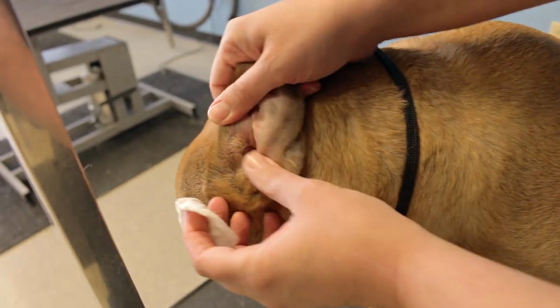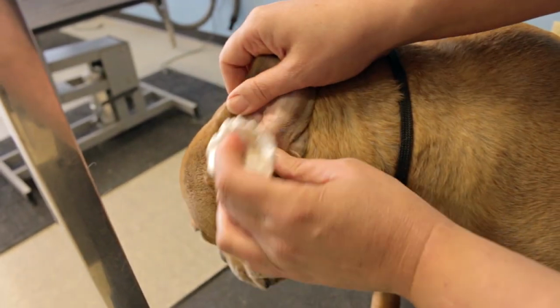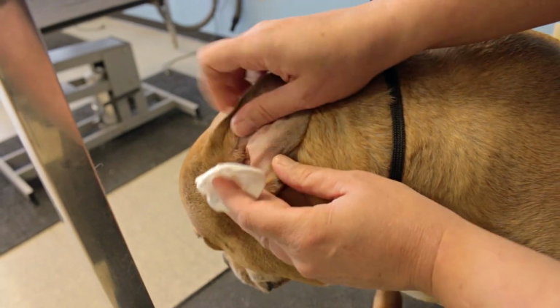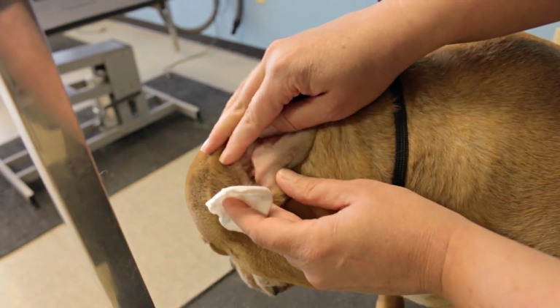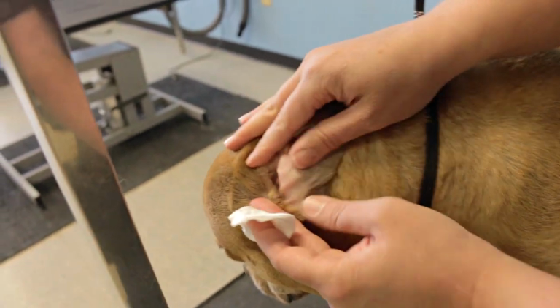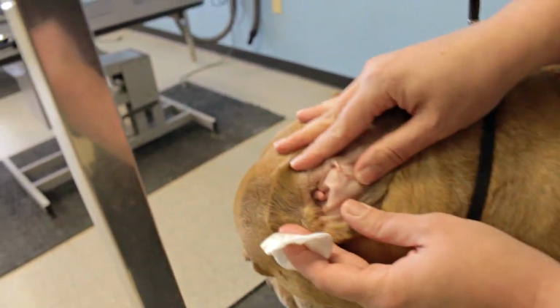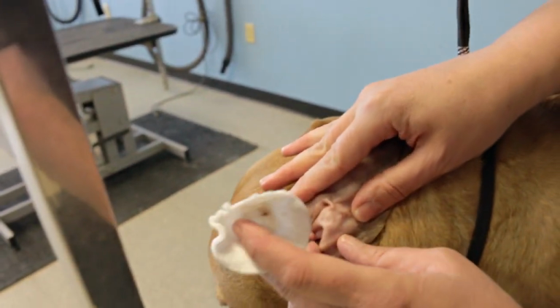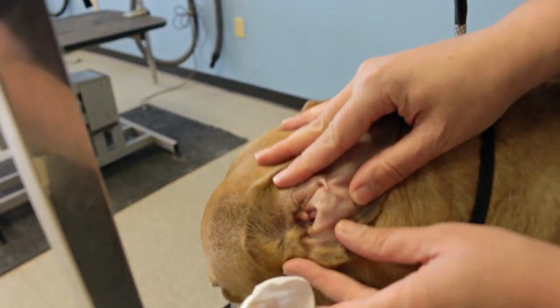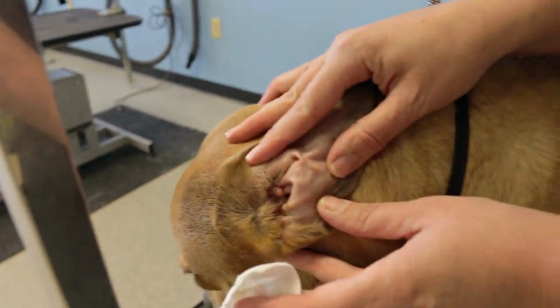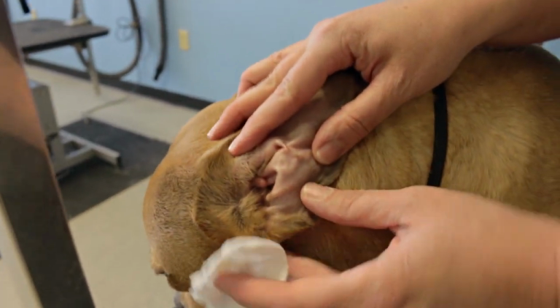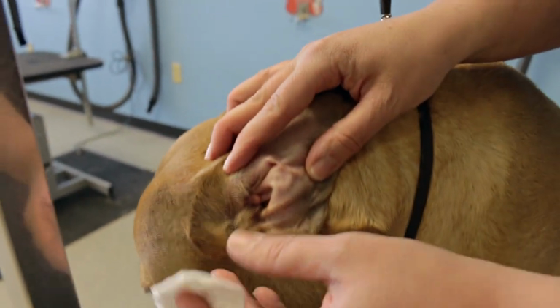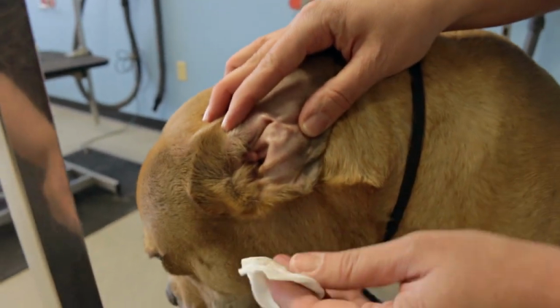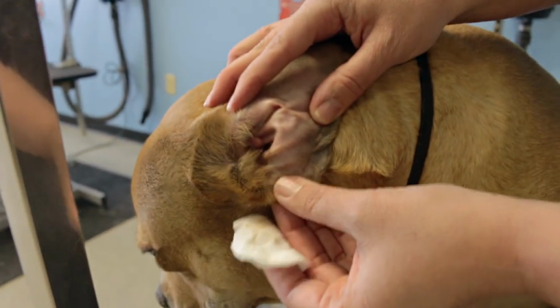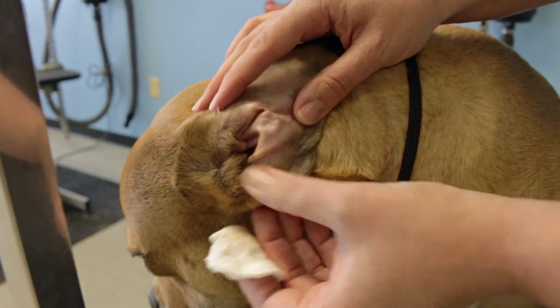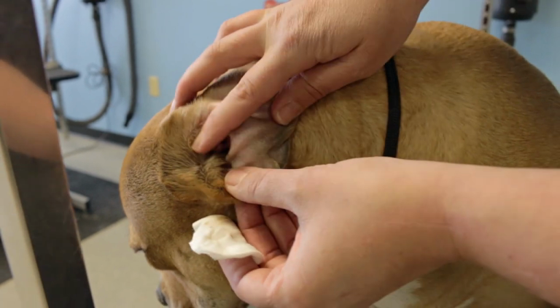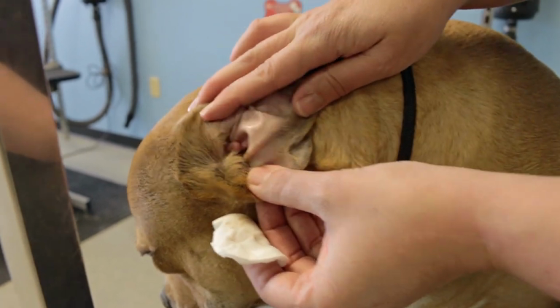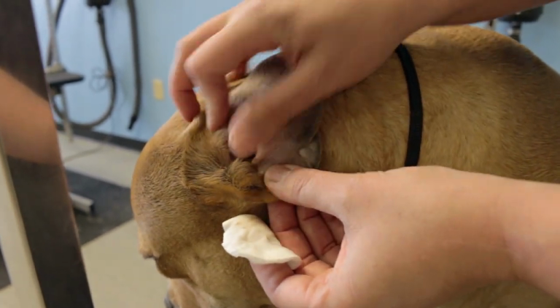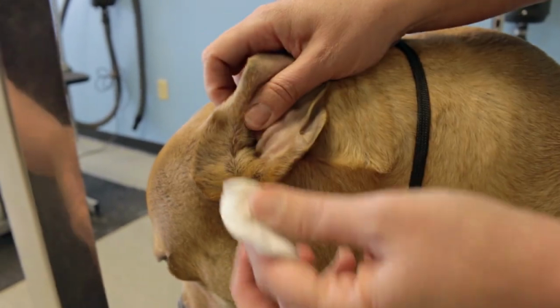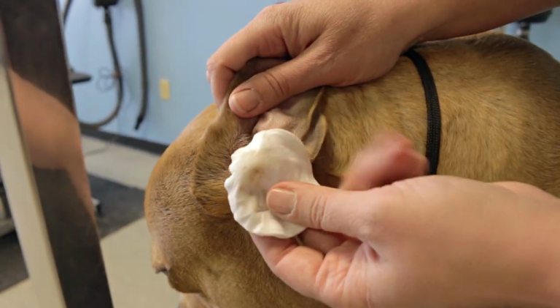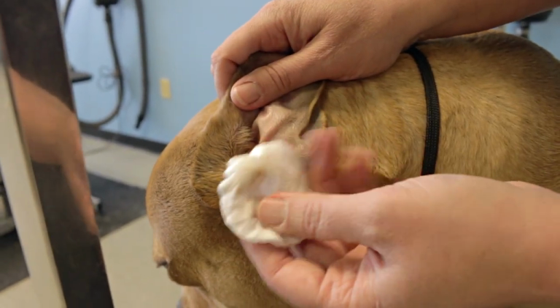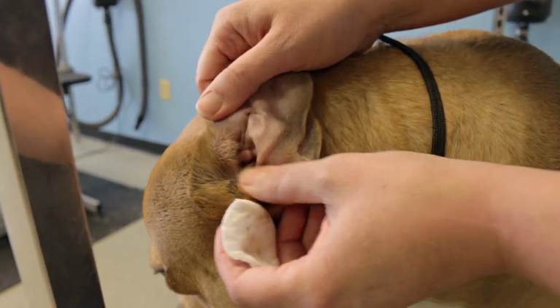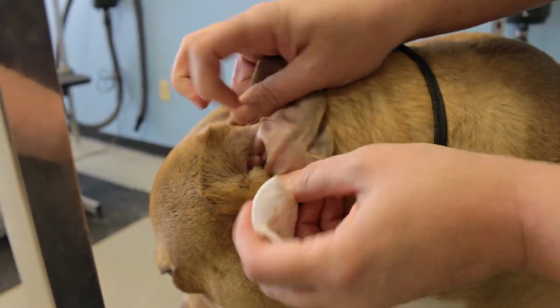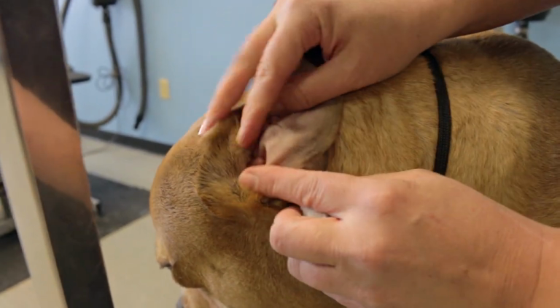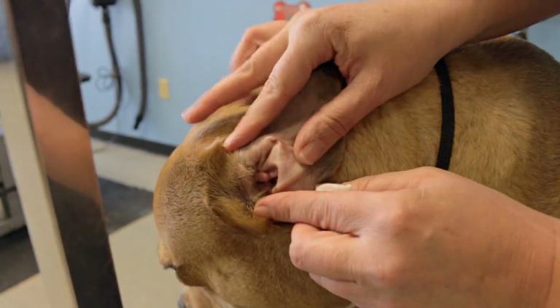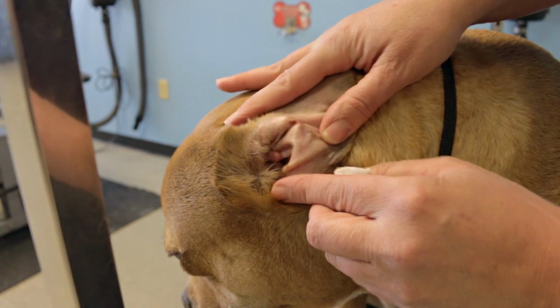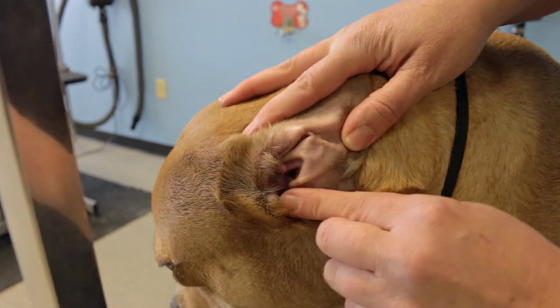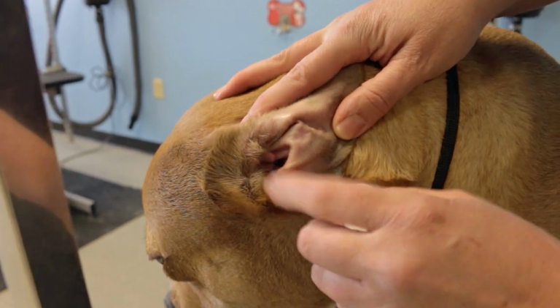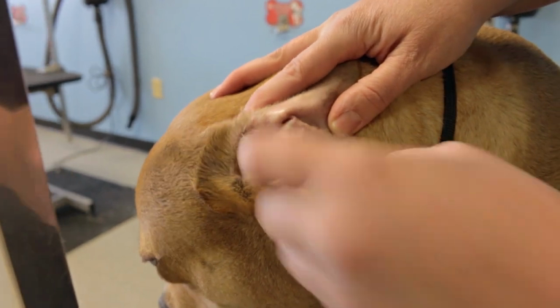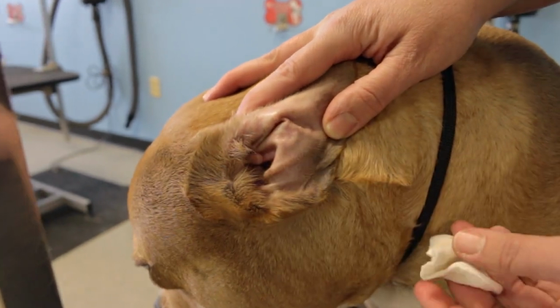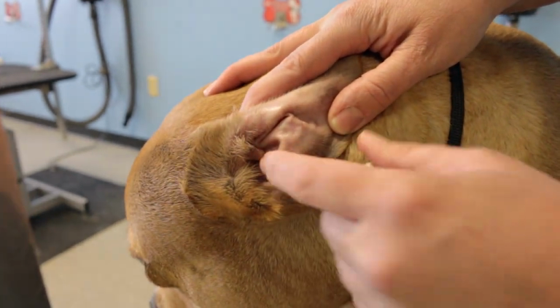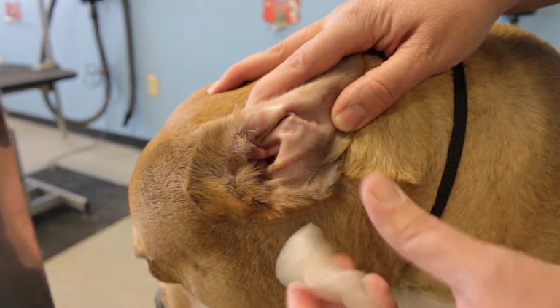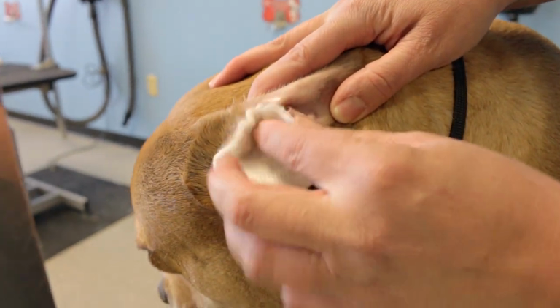If you see a lot of discharge coming from deeper down in the ear, your dog most likely has an ear infection and will need to see a veterinarian. But as you can see, her ears are a little bit dirty but there's no real buildup or anything coming from deeper in there.